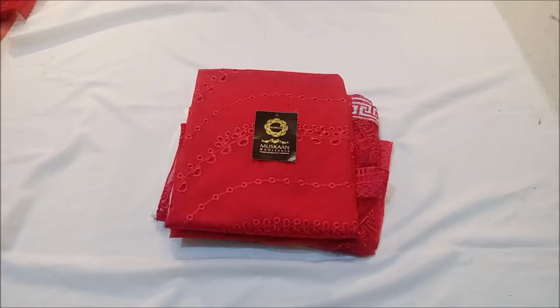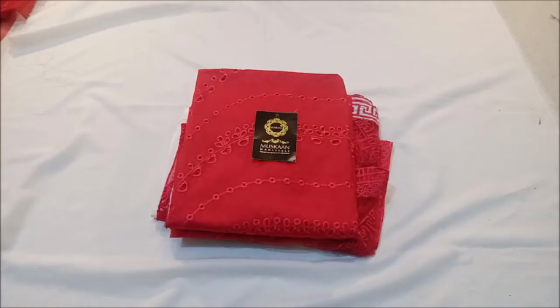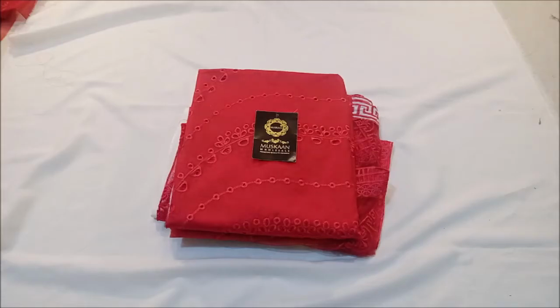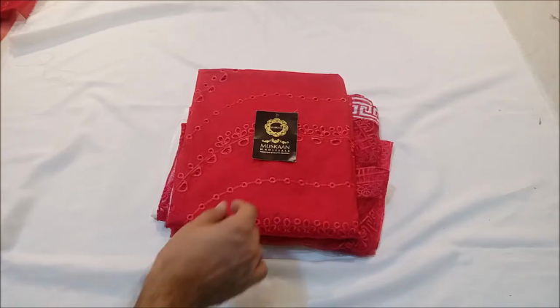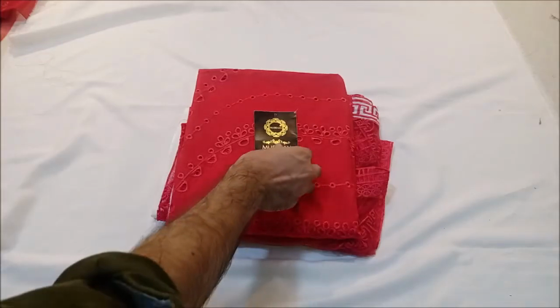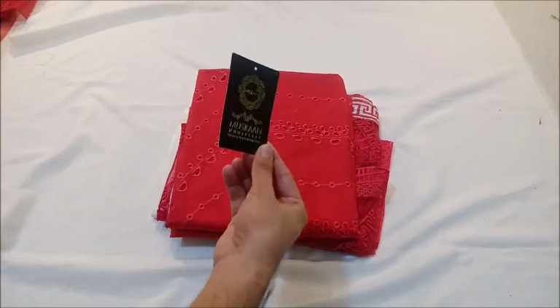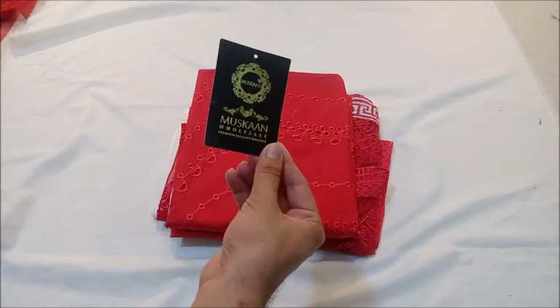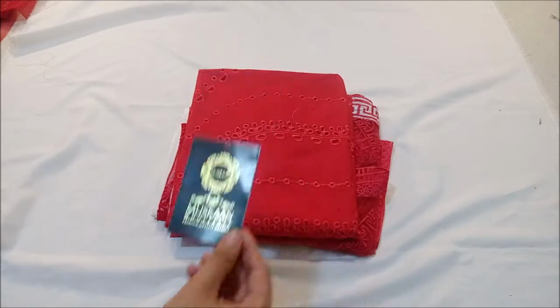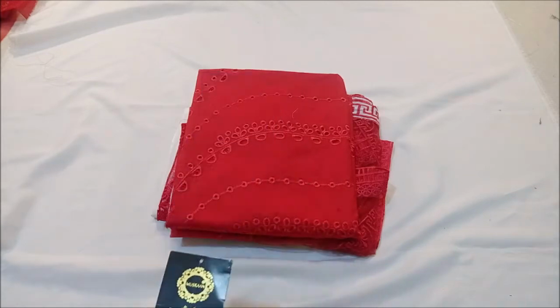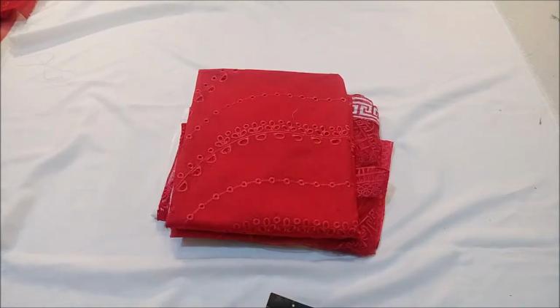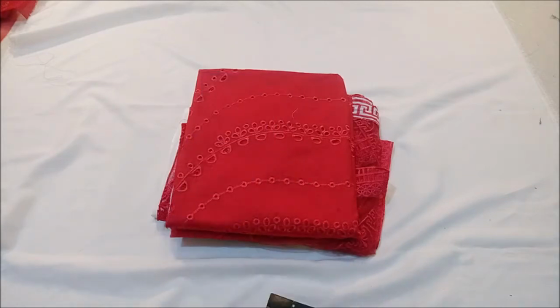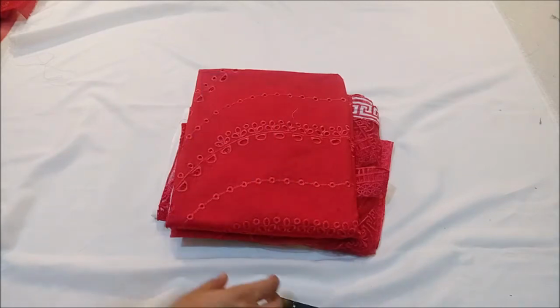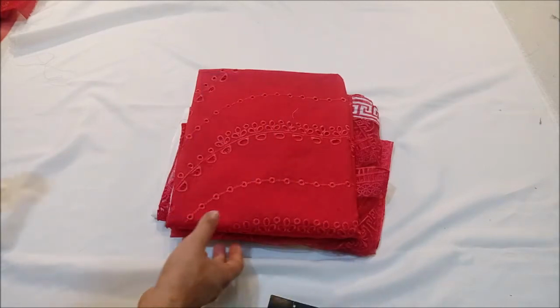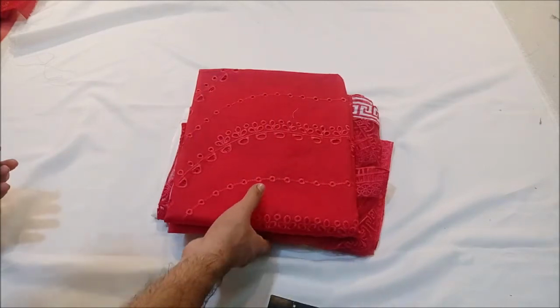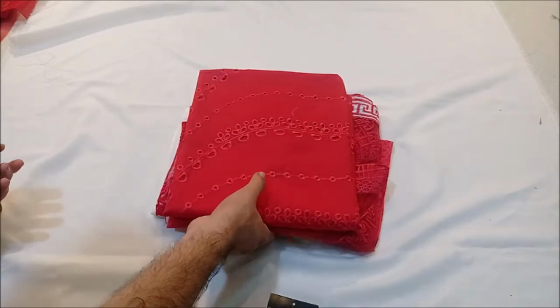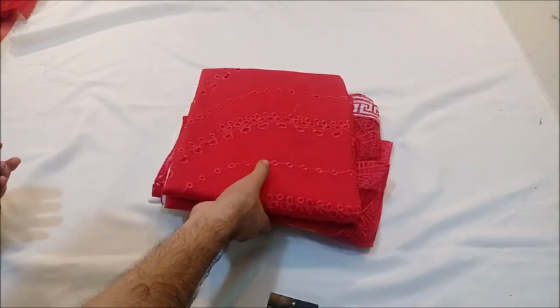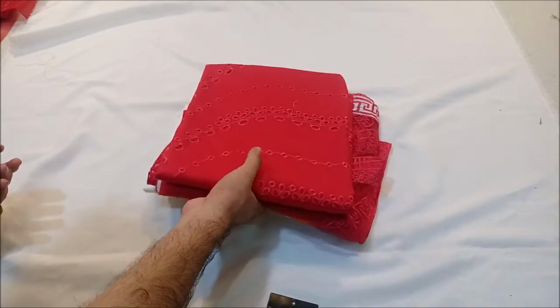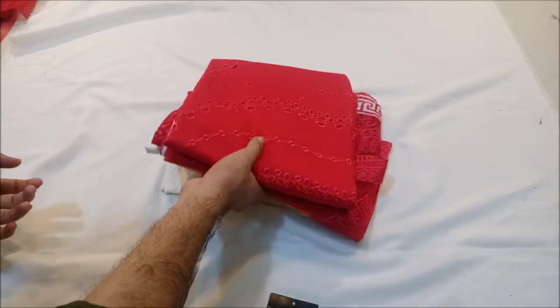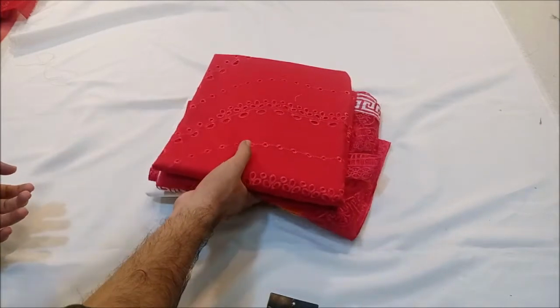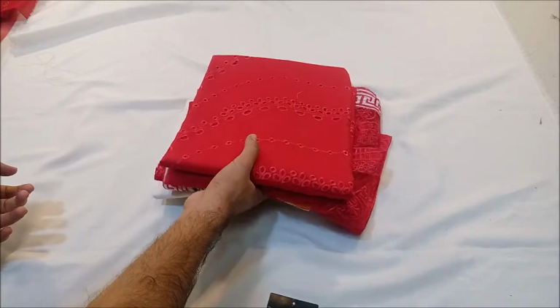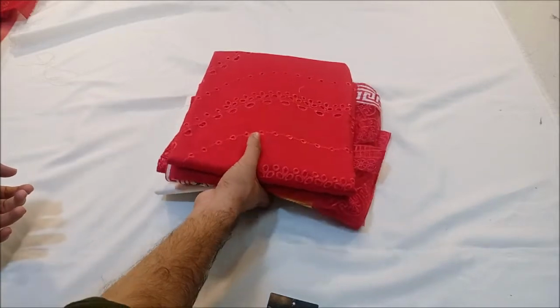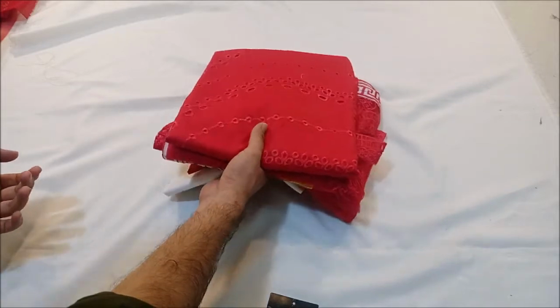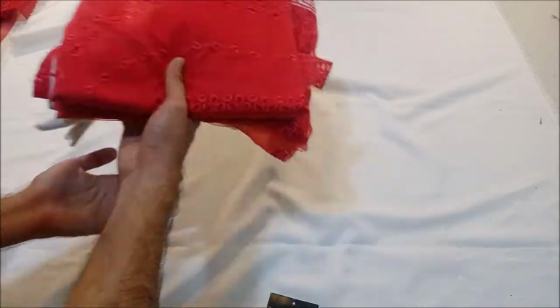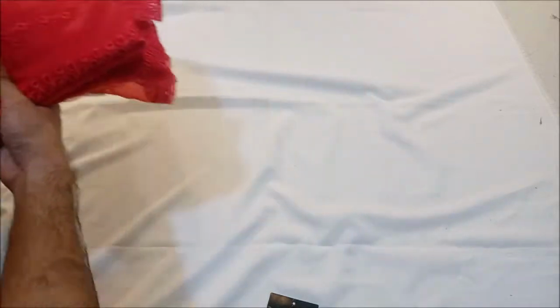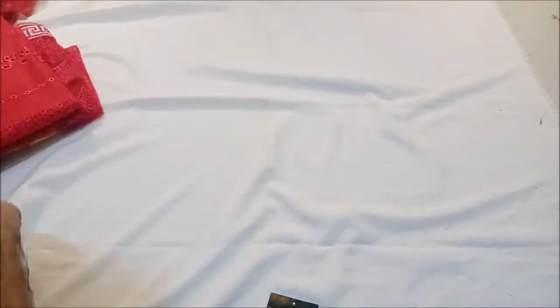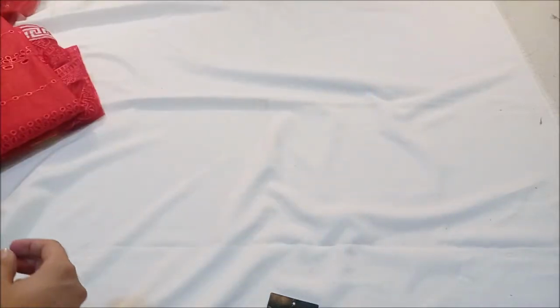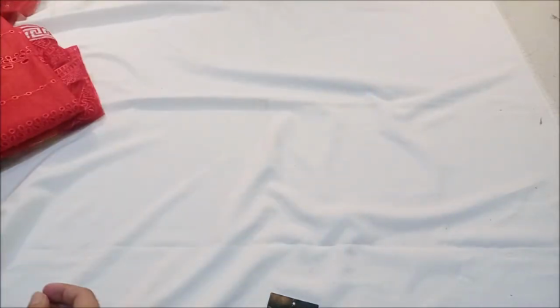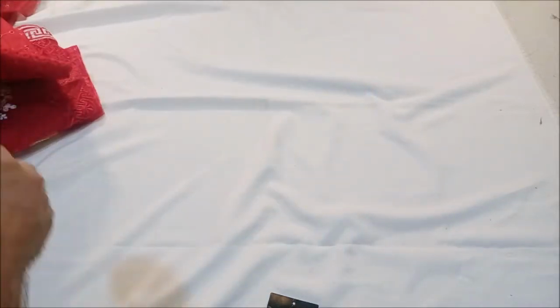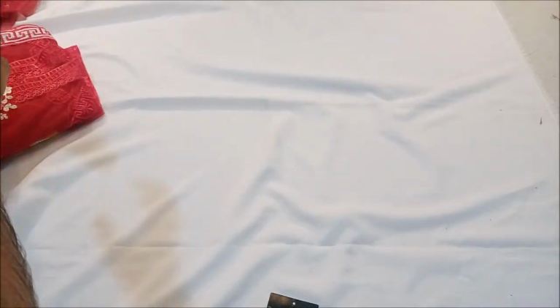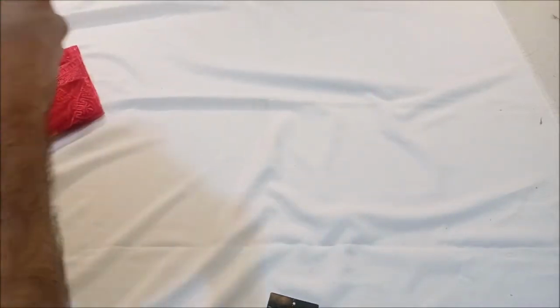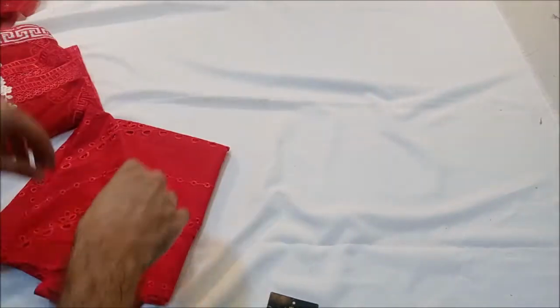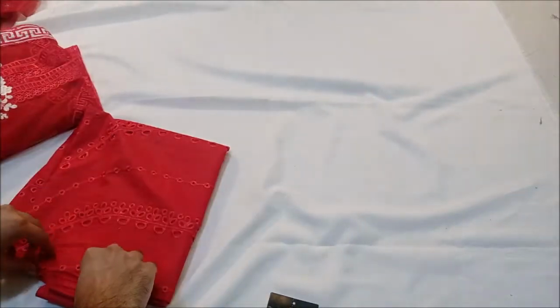Hello everyone, today we have brought this brand new design in Maria B Lawn 21 chicken curry. In this video we are showing you the dress. To make it super, the head coat is Maria B Lawn 21.